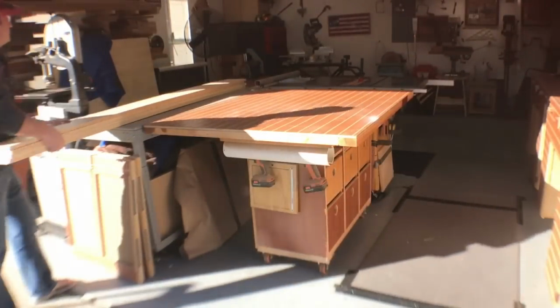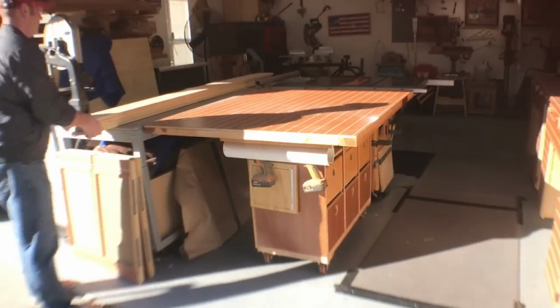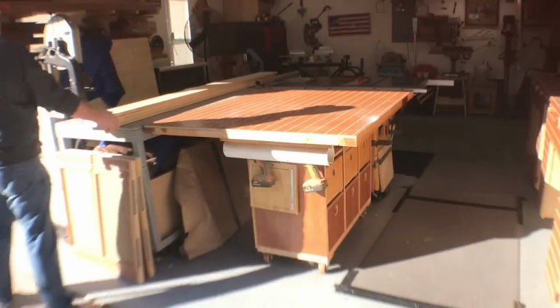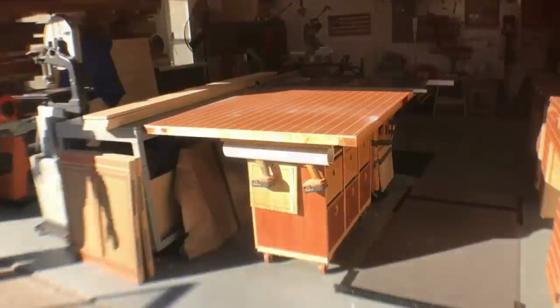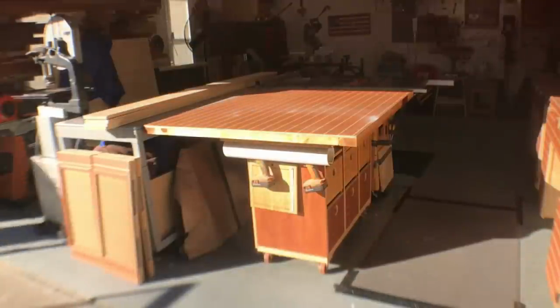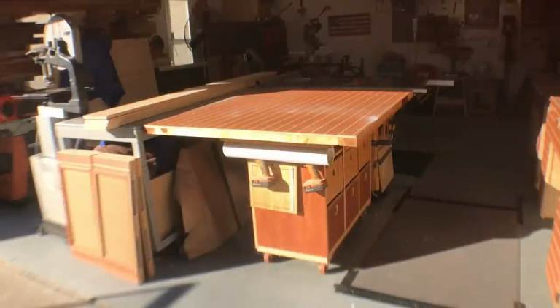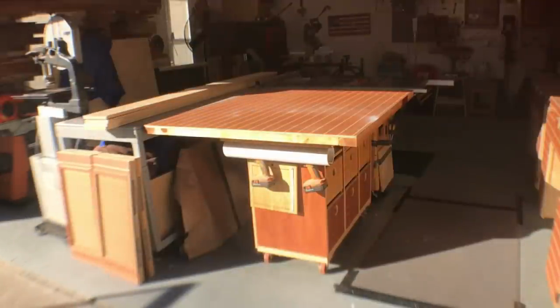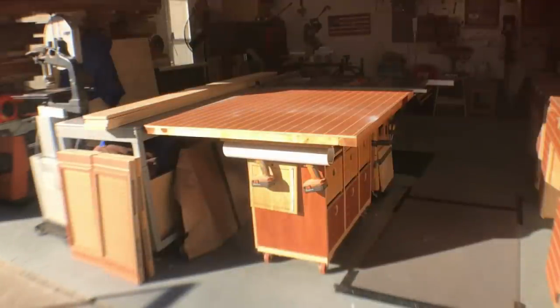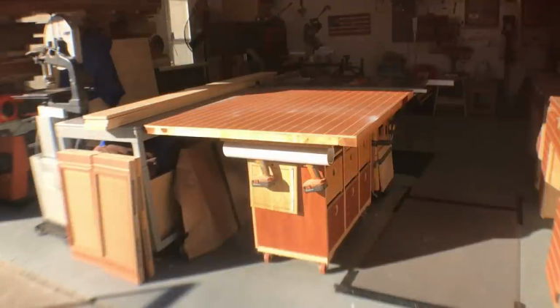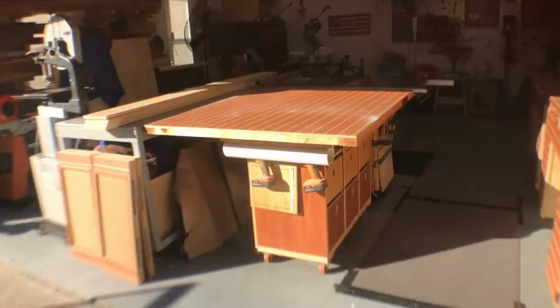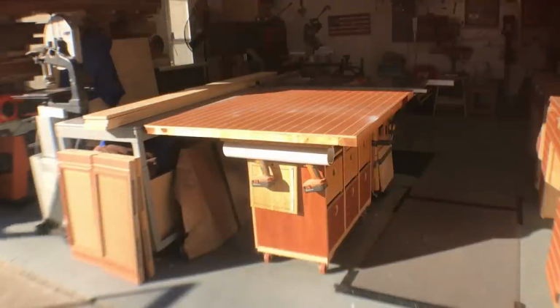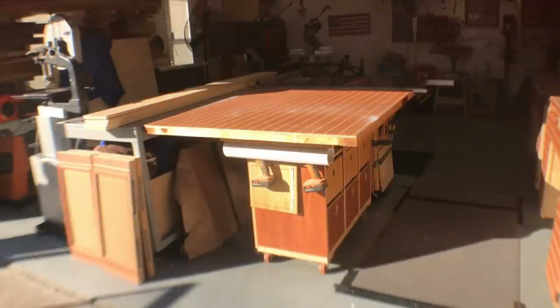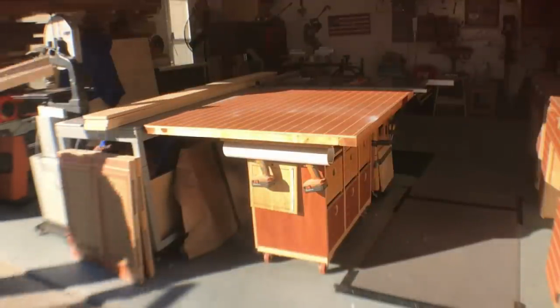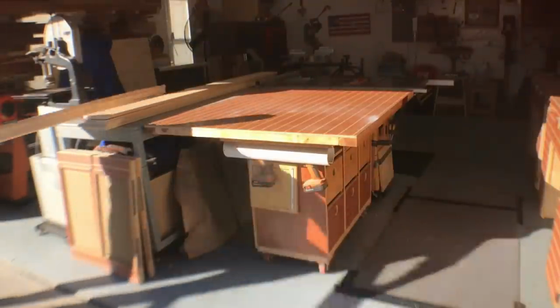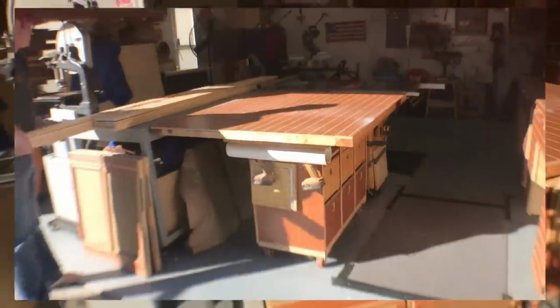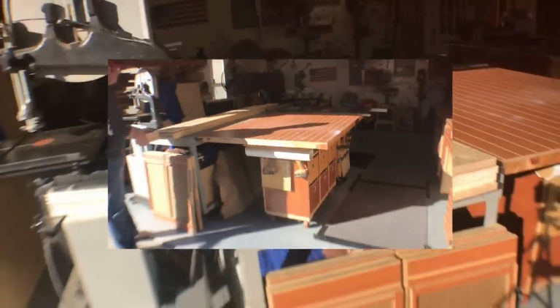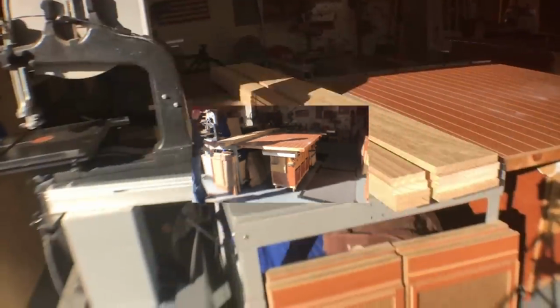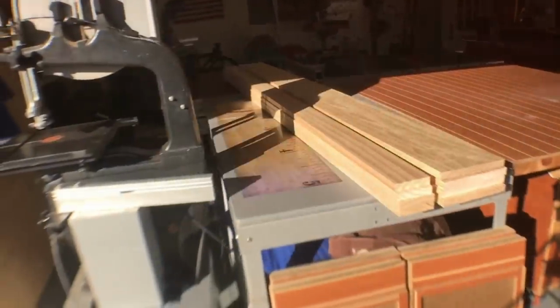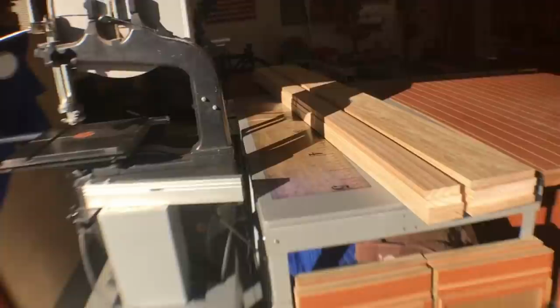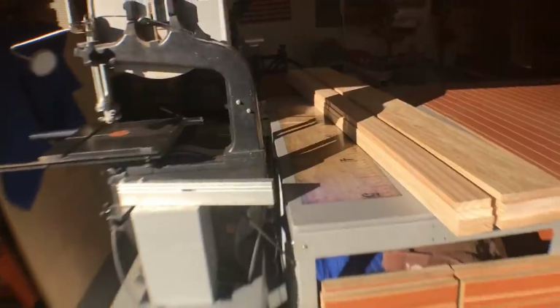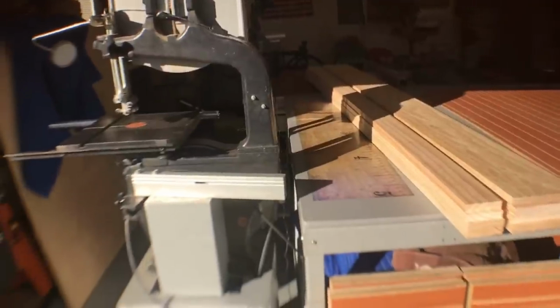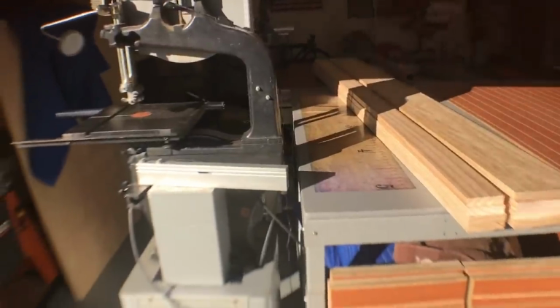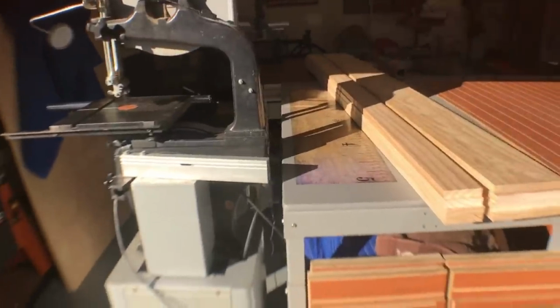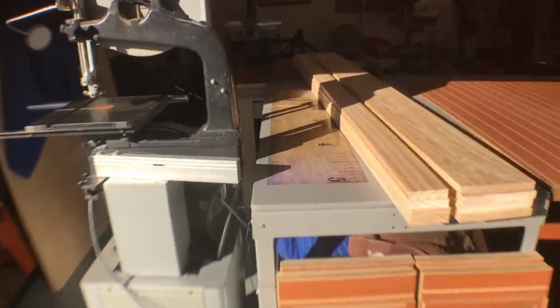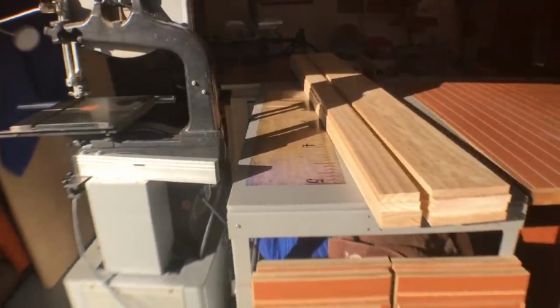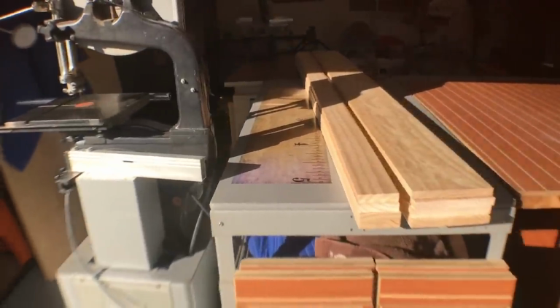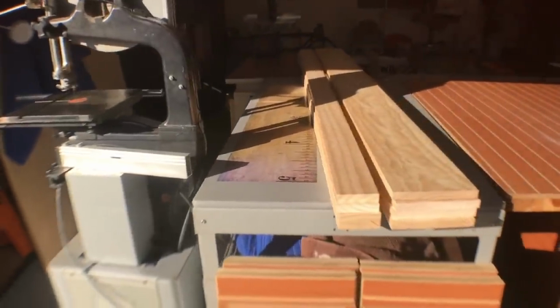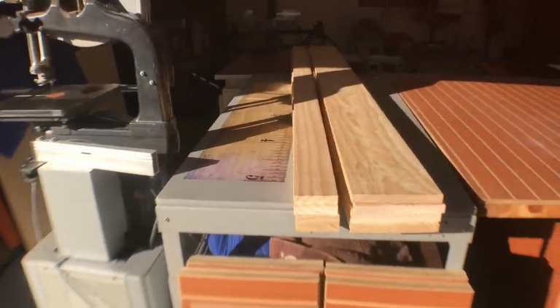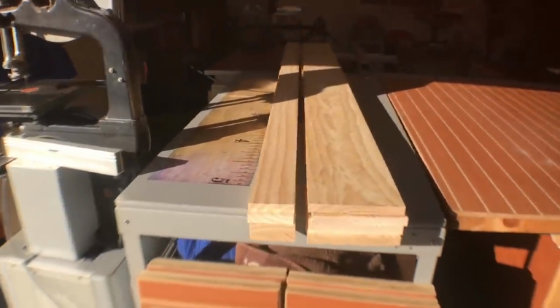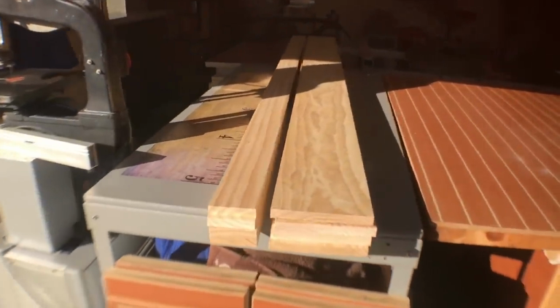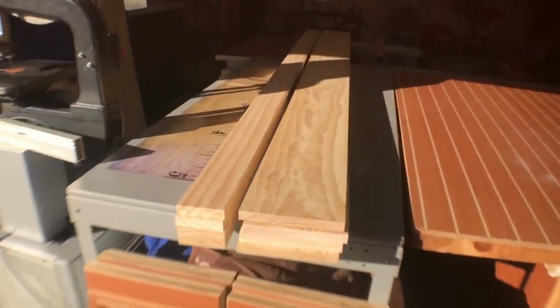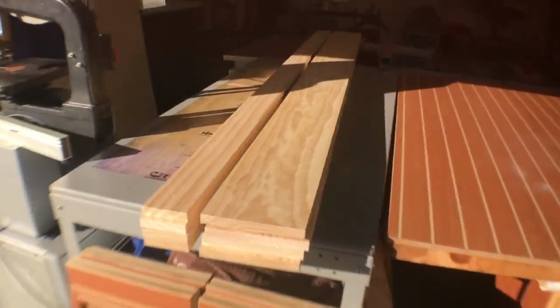I went to my local home center and I picked up all the materials I needed for this project. I was looking at the pine boards that were pre-milled. I got some 1x4s and some 1x8s, and all of these were 8 feet long.